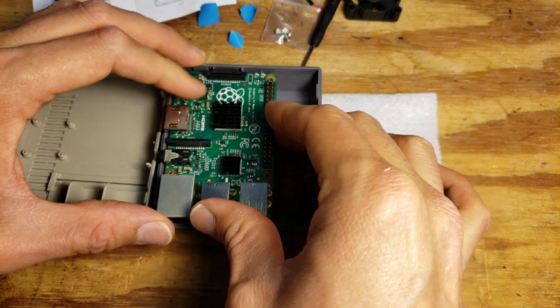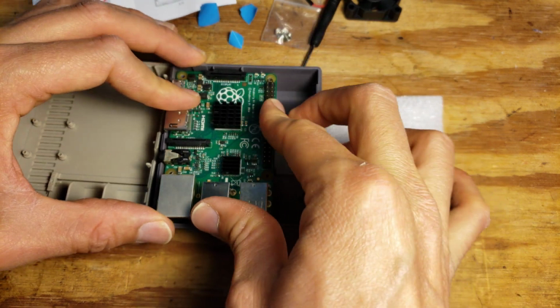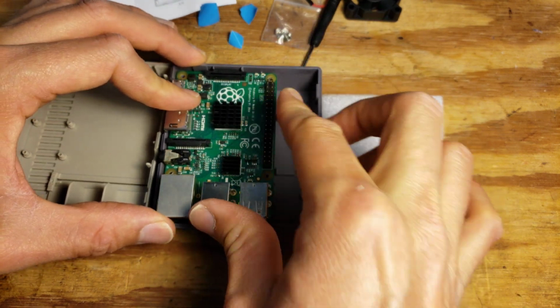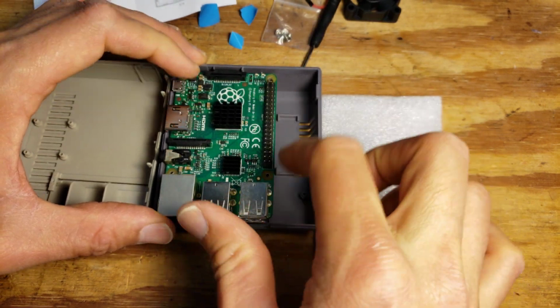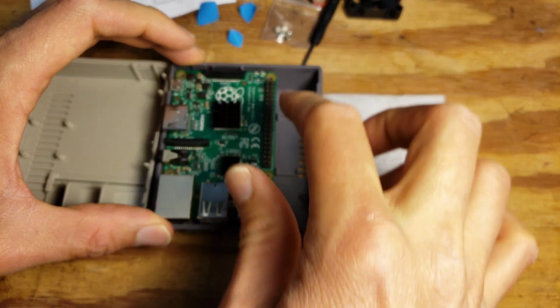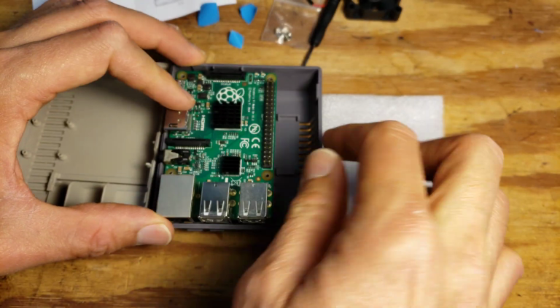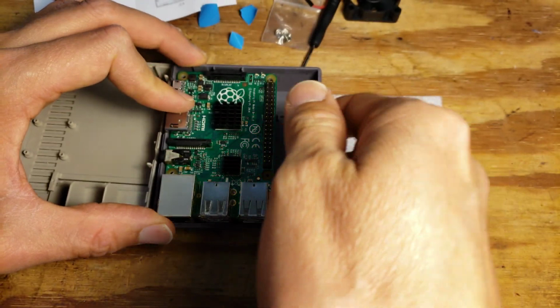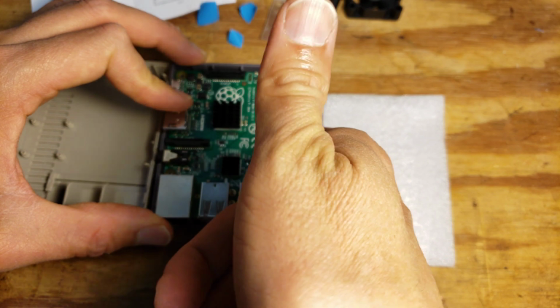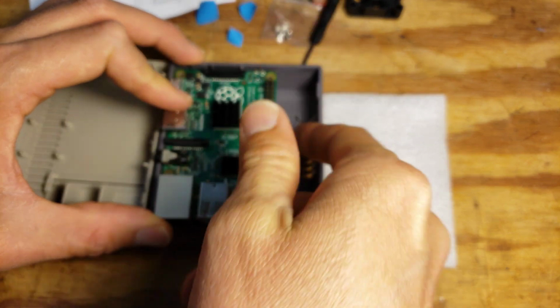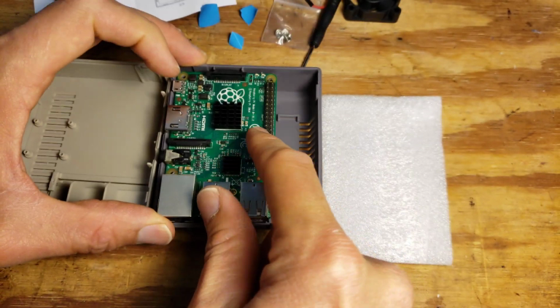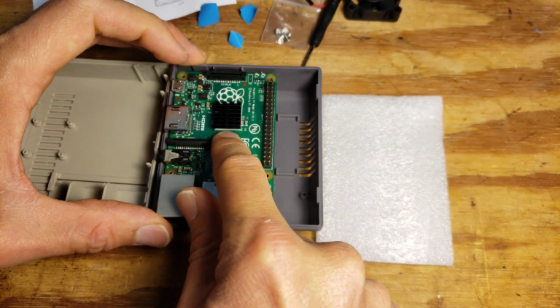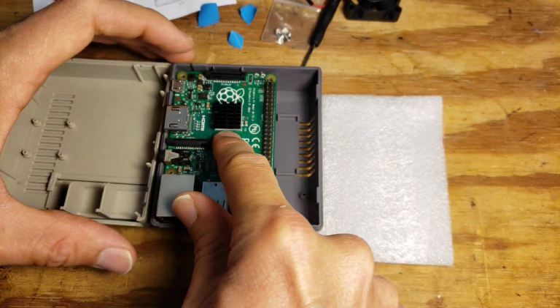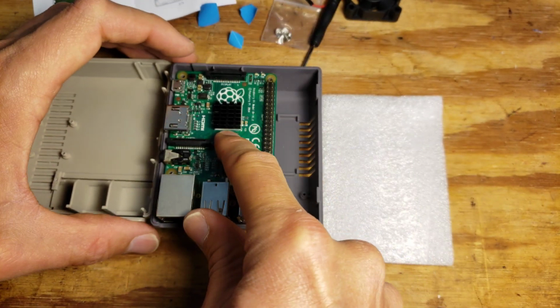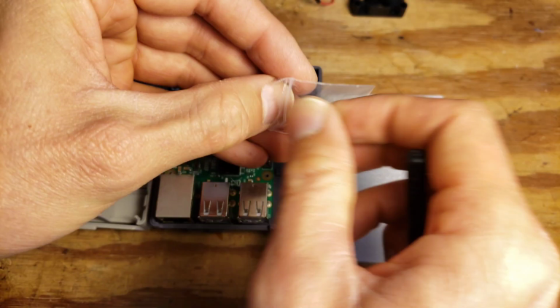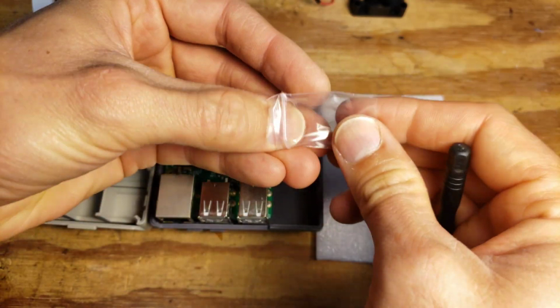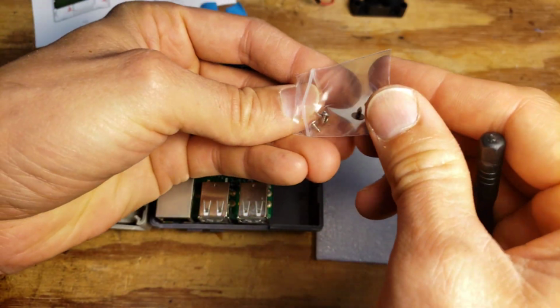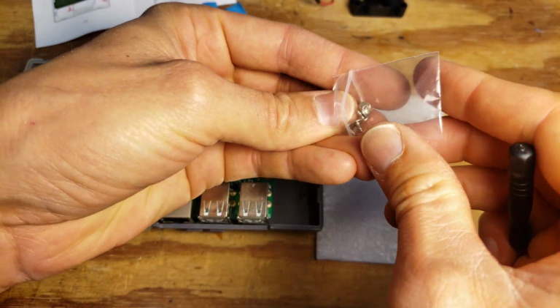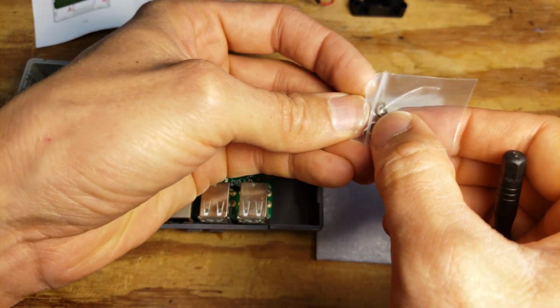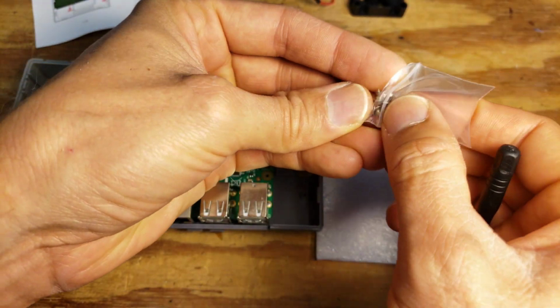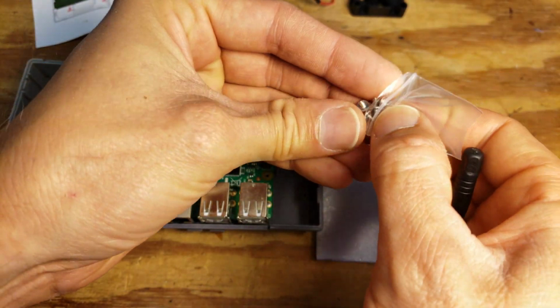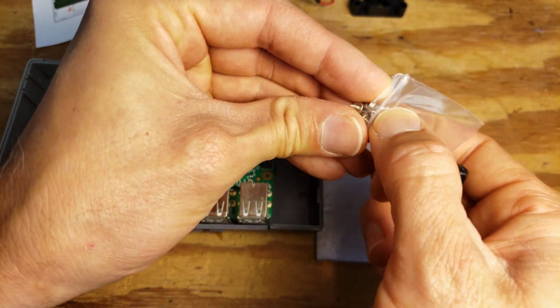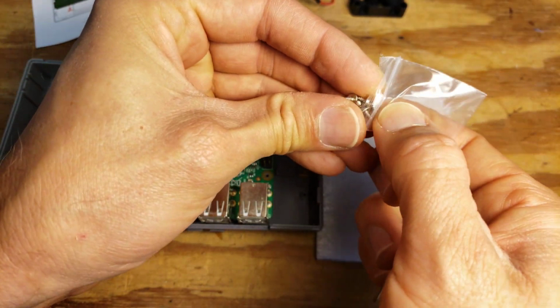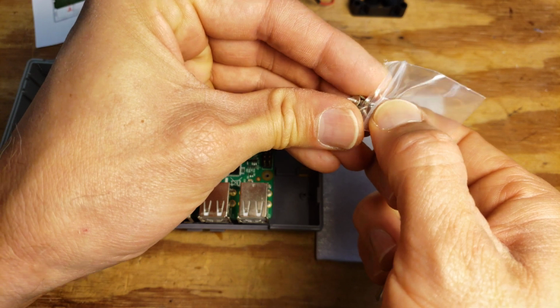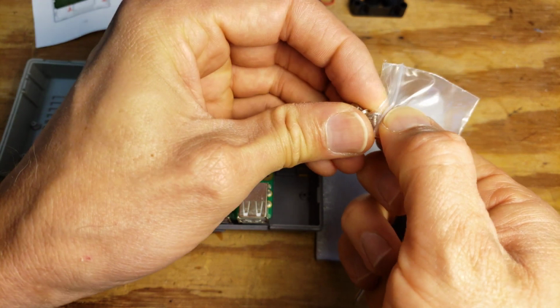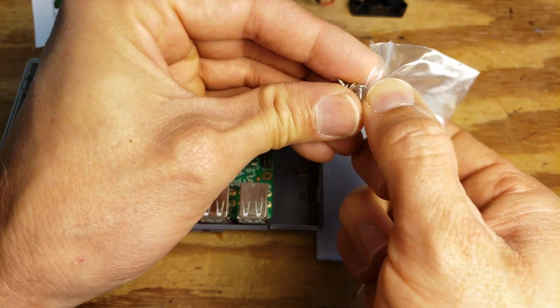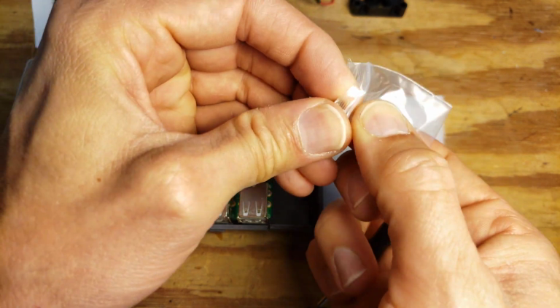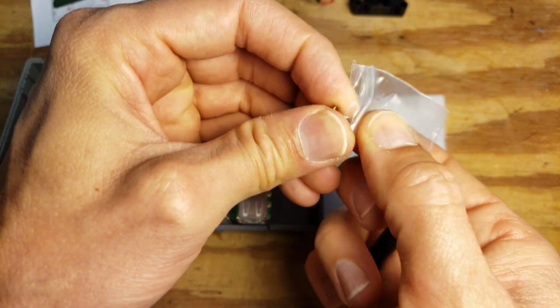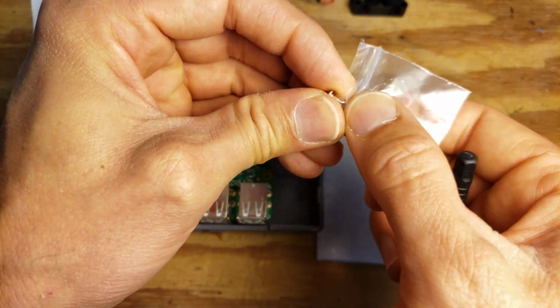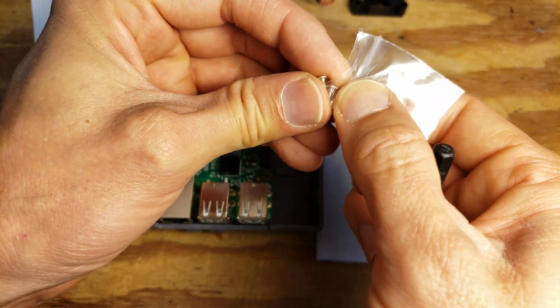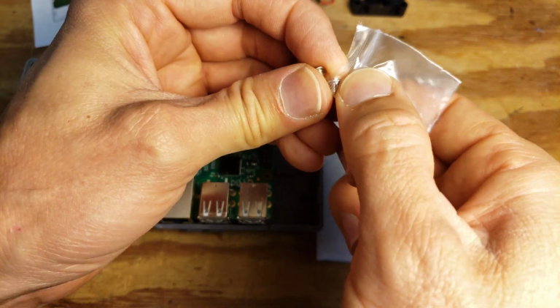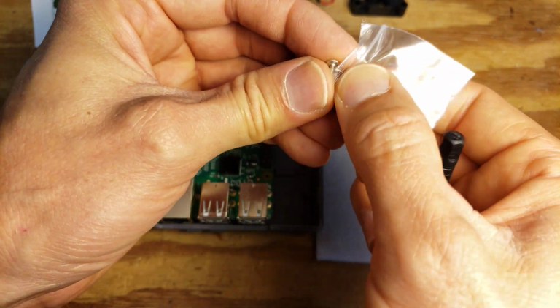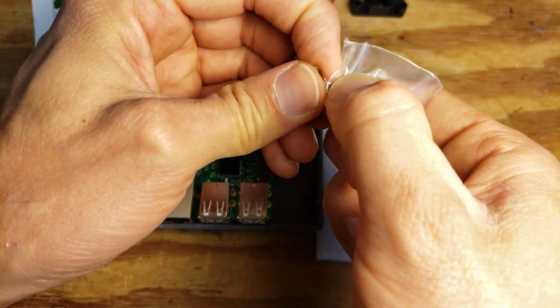There are these screw bosses here with a lot of empty space underneath. It came with four little screws — actually five, with one extra included in case you lose one.